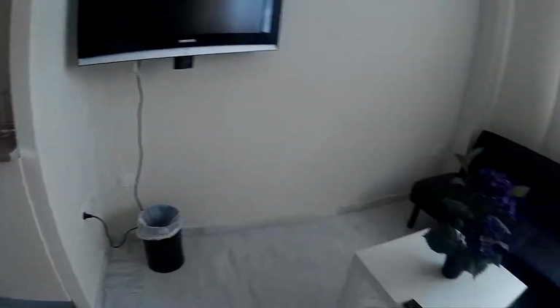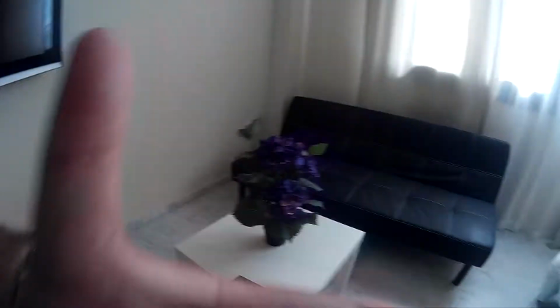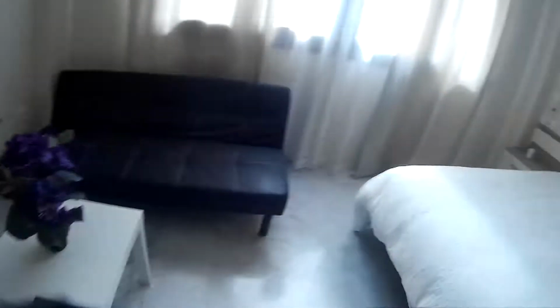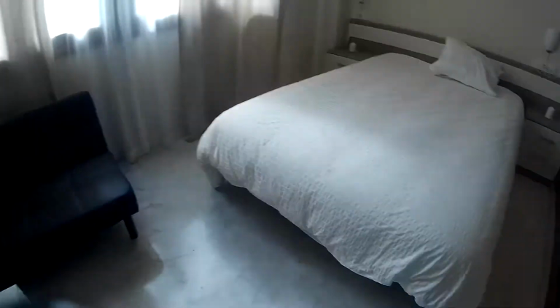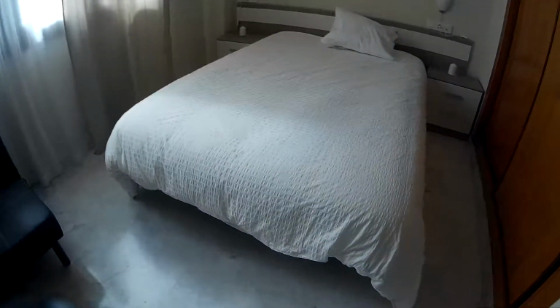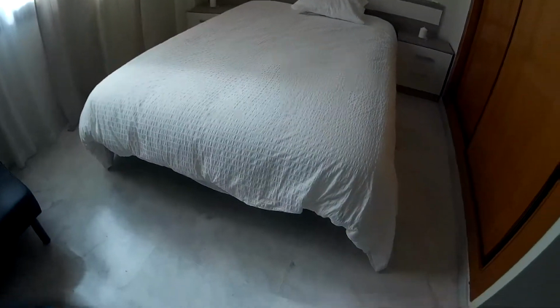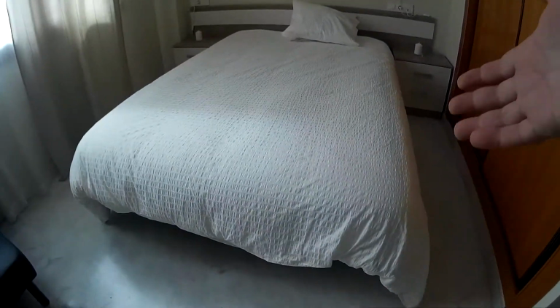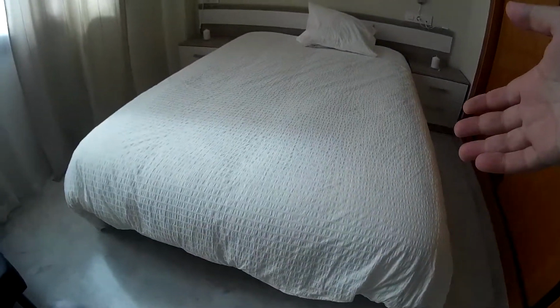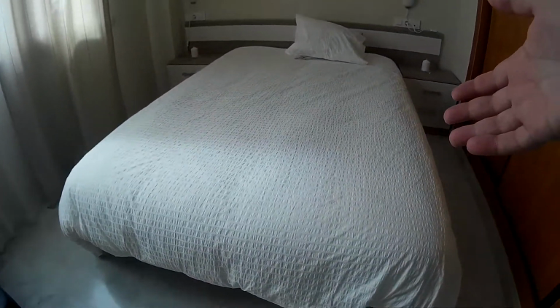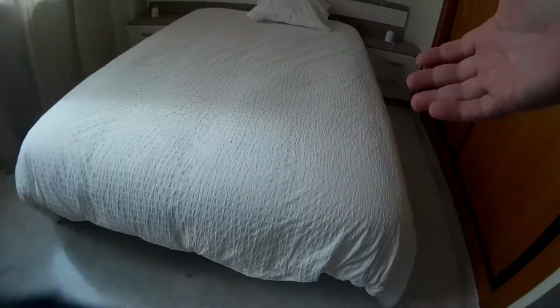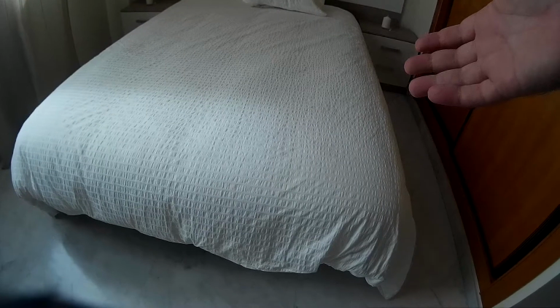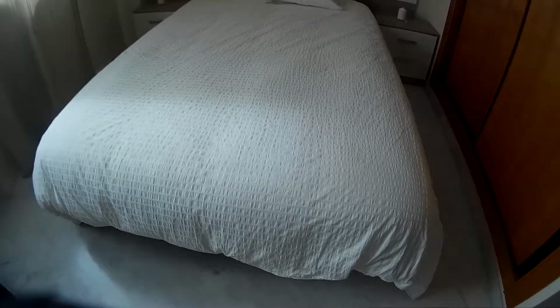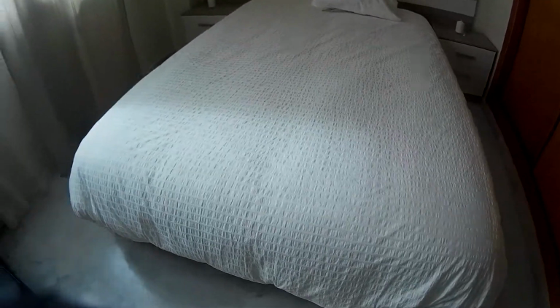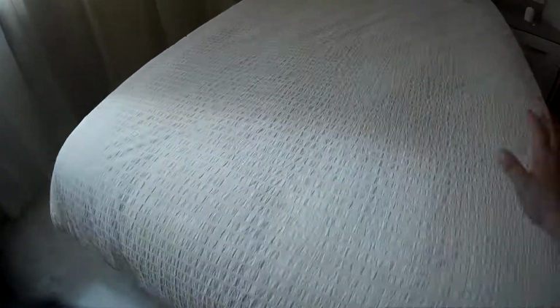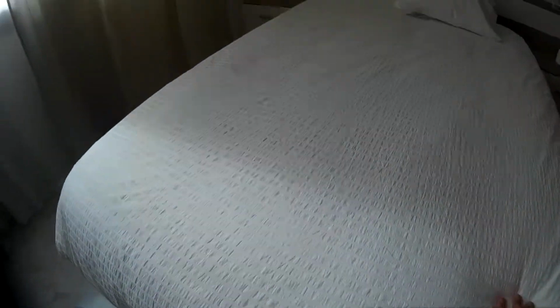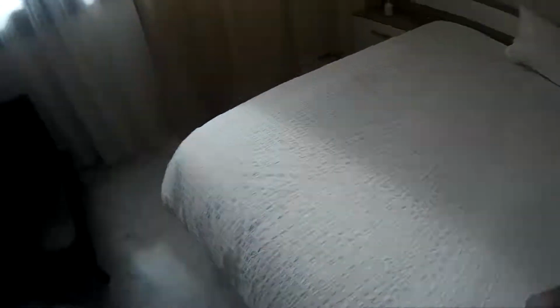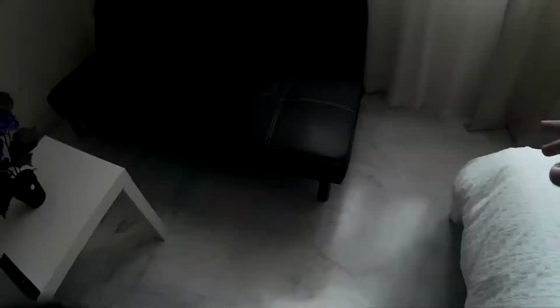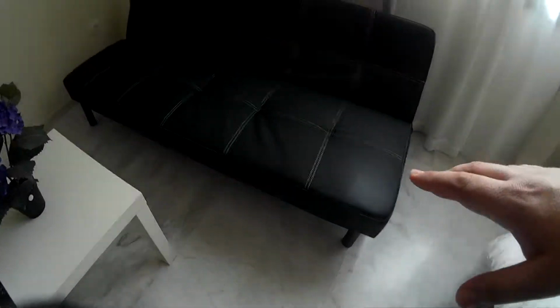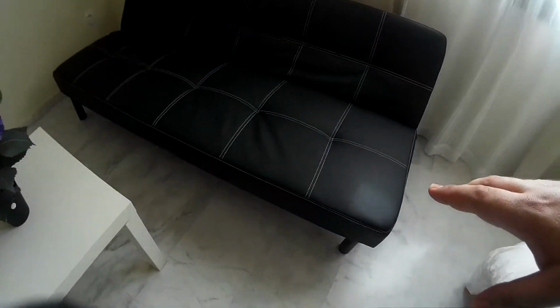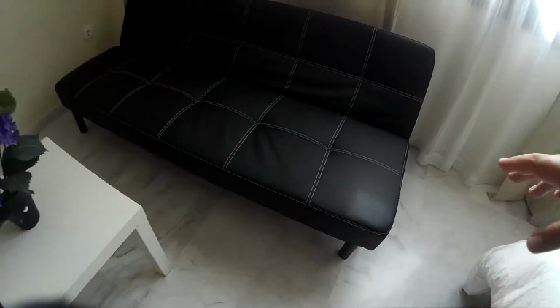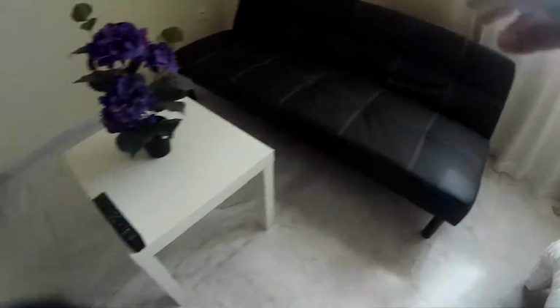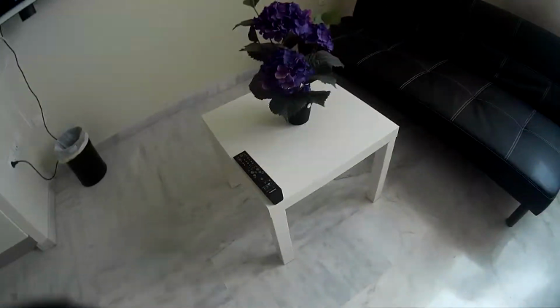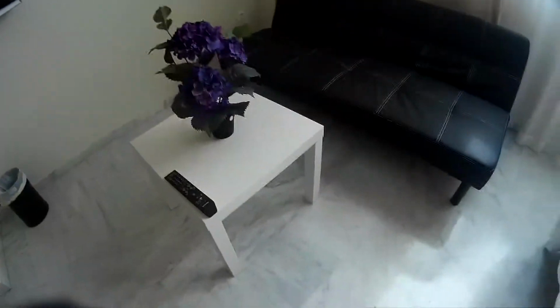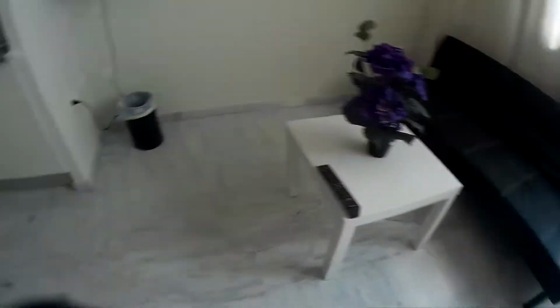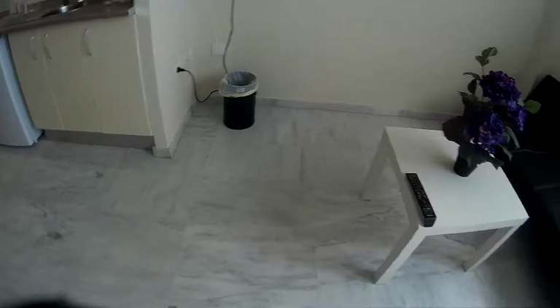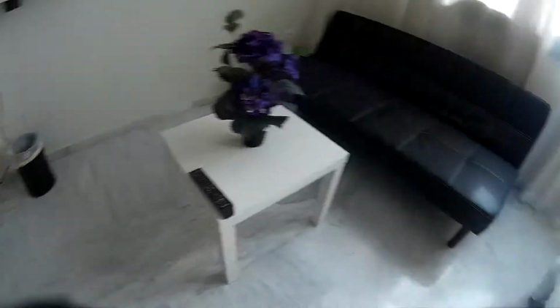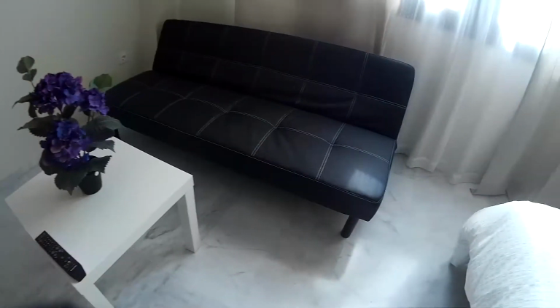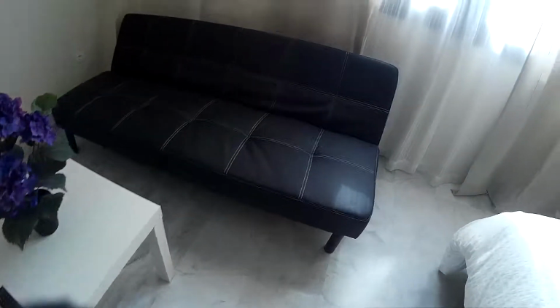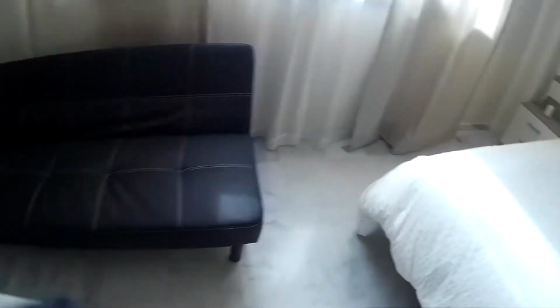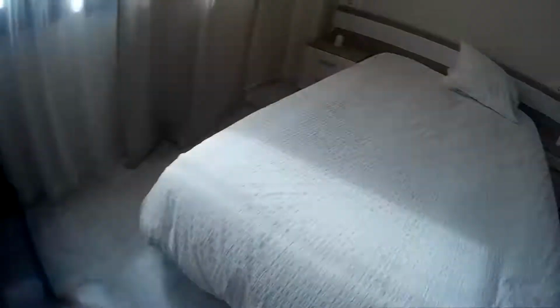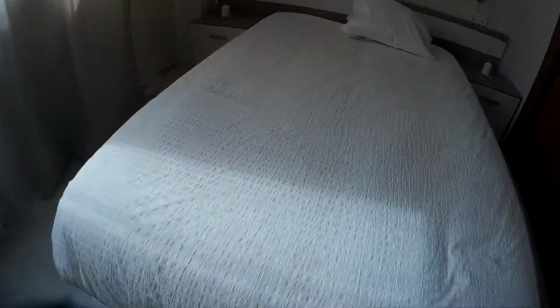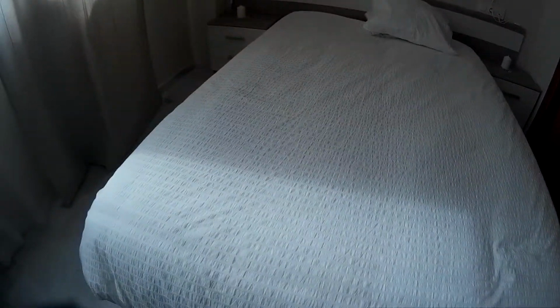There's a TV and now we're in the bedroom area. This is a queen size bed and this is a sofa. It's like a studio — the whole place.